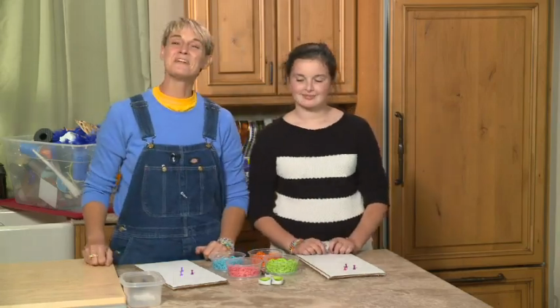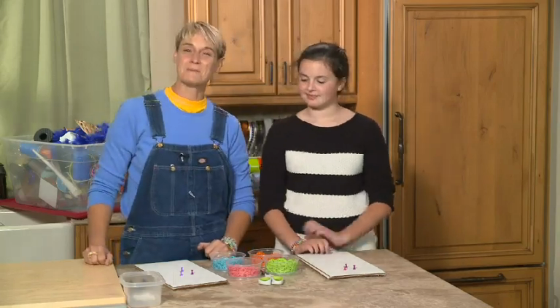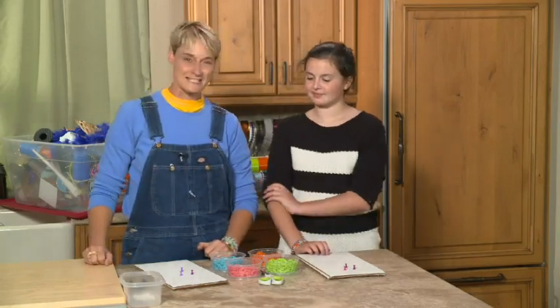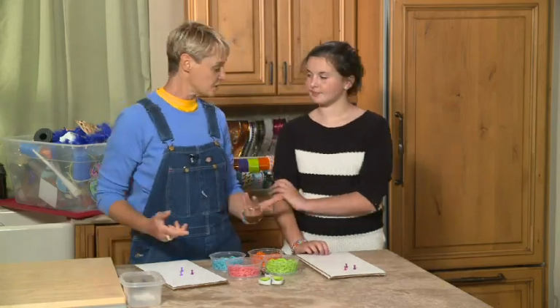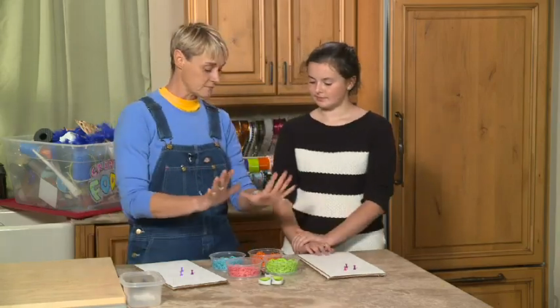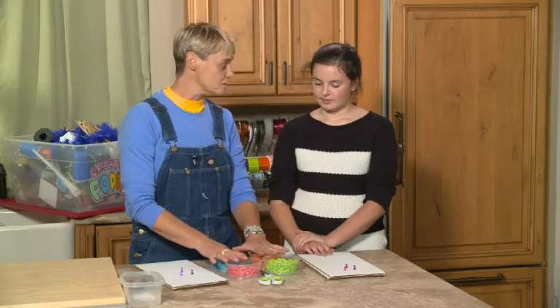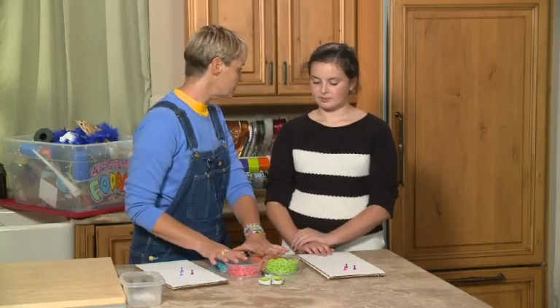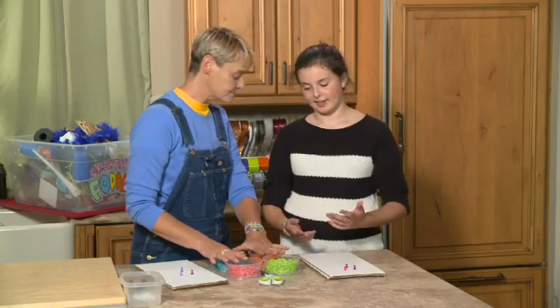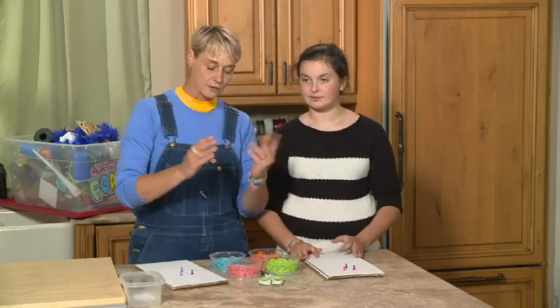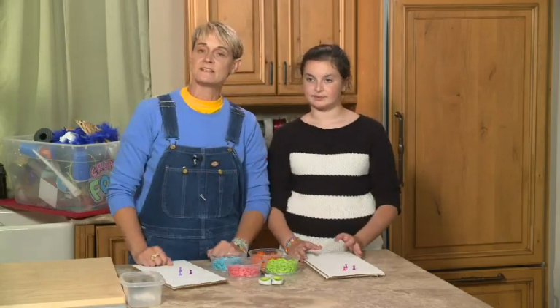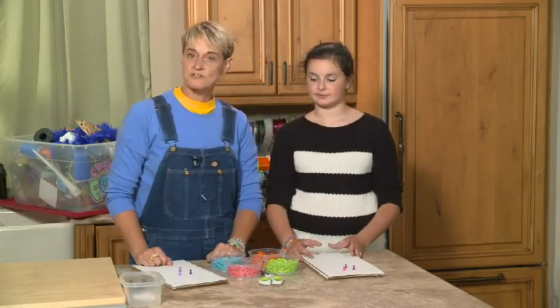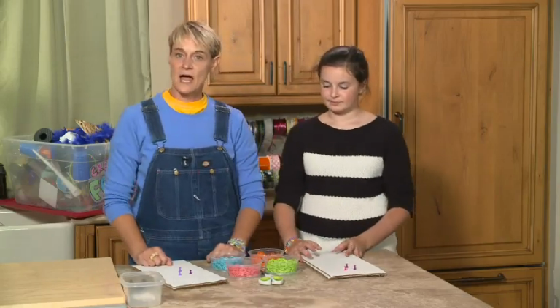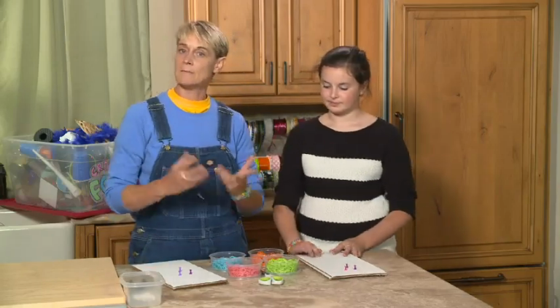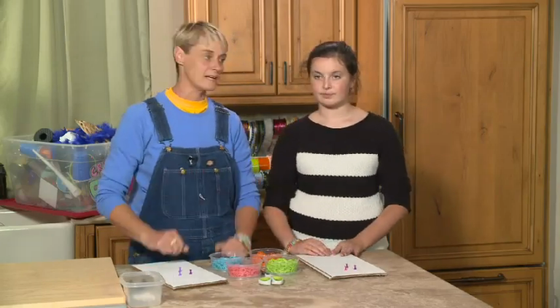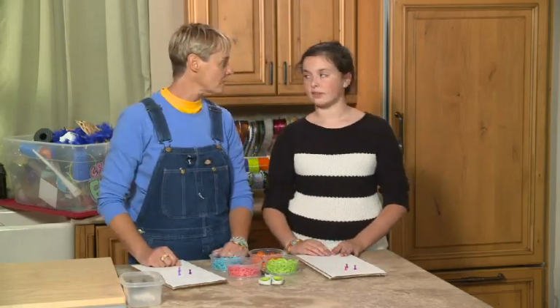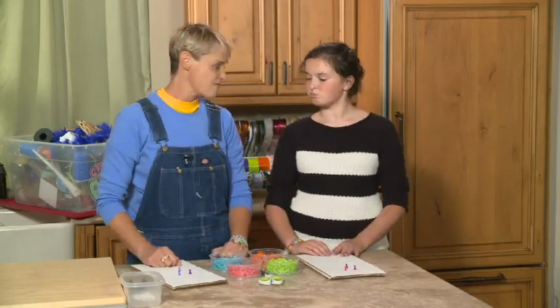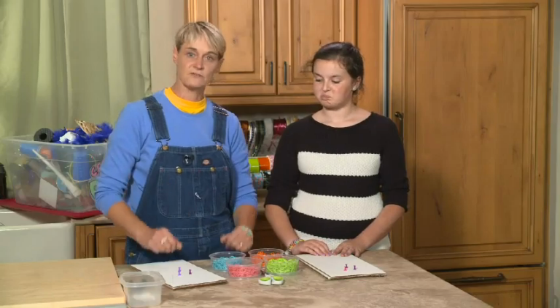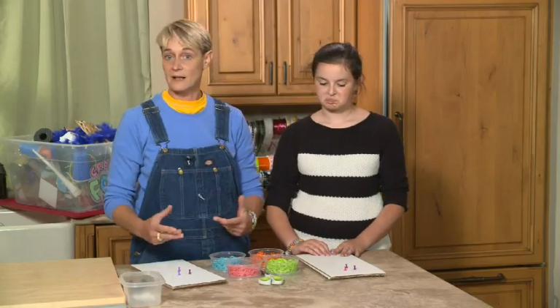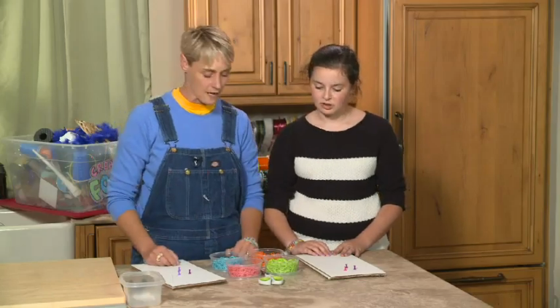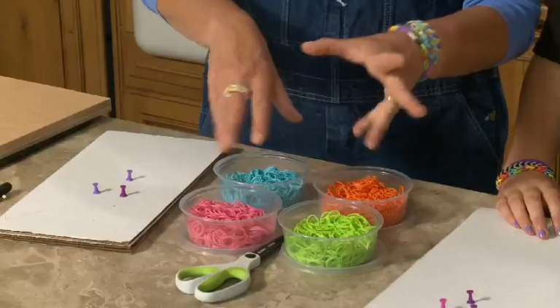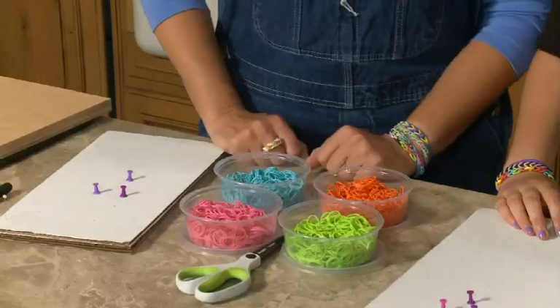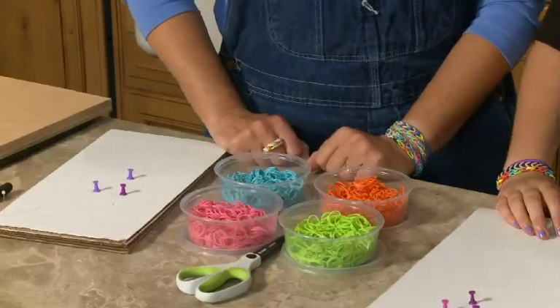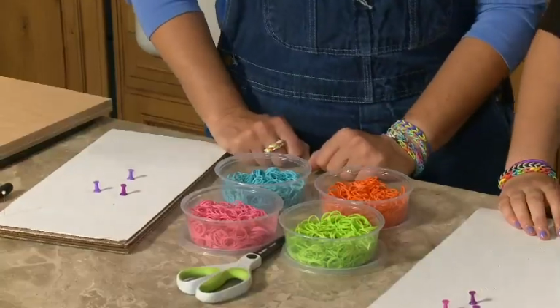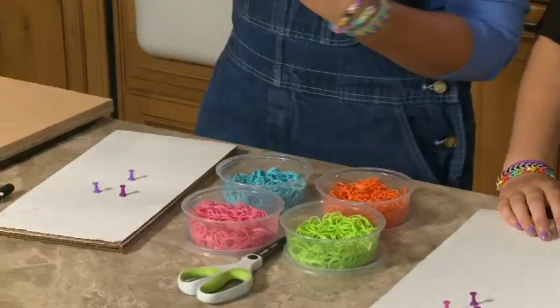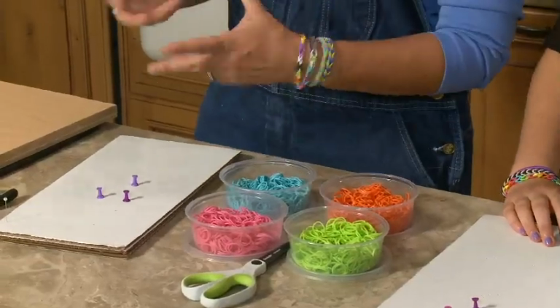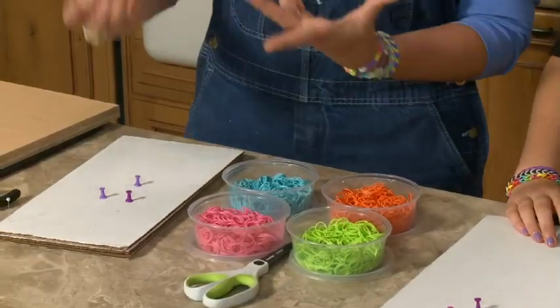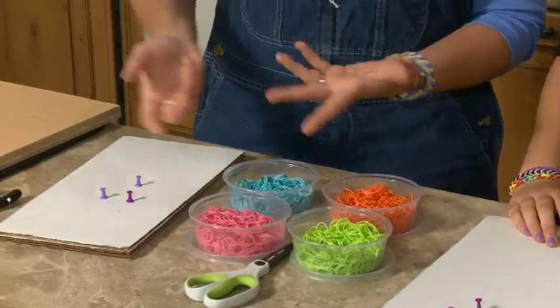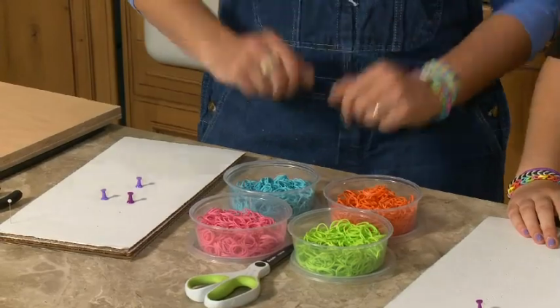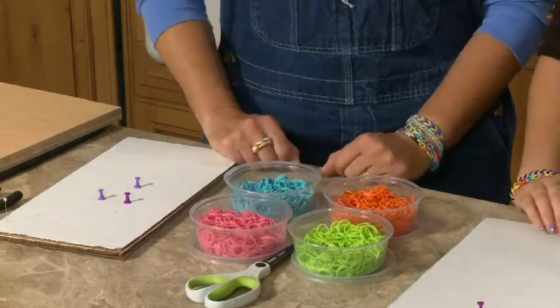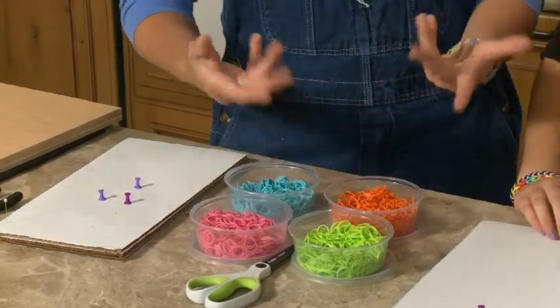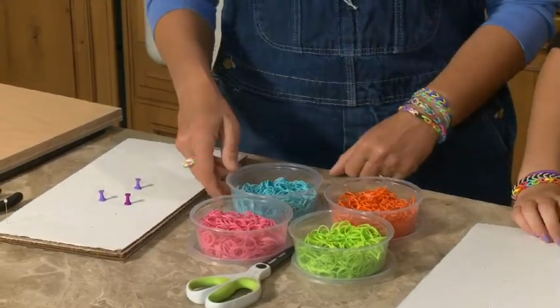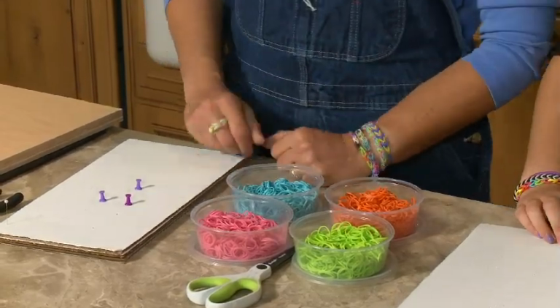So for this rubber band bracelet, what you're going to need, of course, are some rubber bands. You can get these at the craft stores now. They come in bags of about 500 for about $1.99, and they come in all these great colors. You can get the bags either in mixed colors or in separate colors, which is what I've got here.